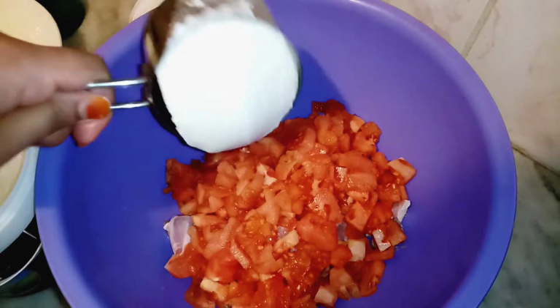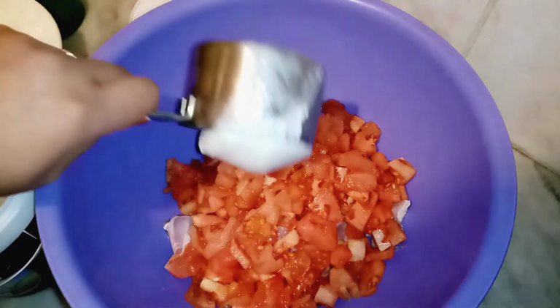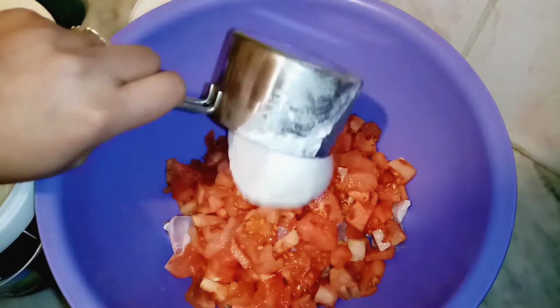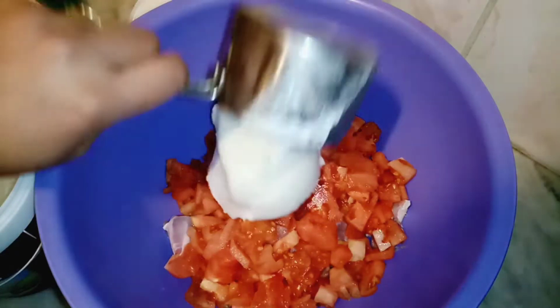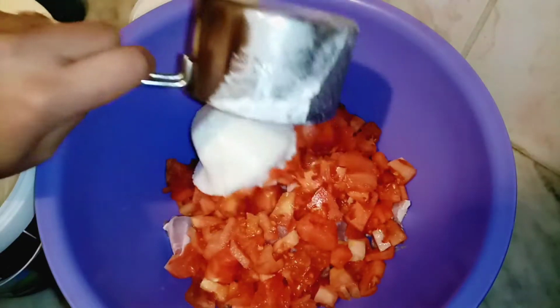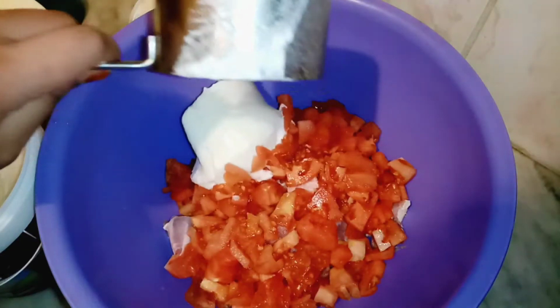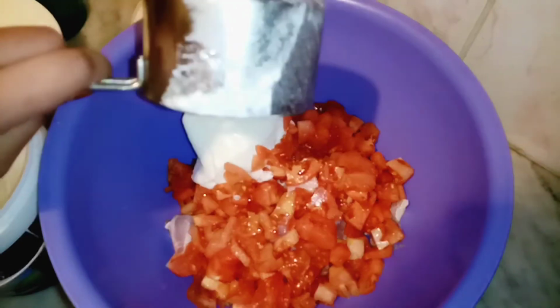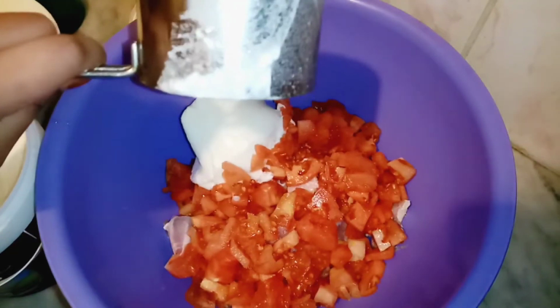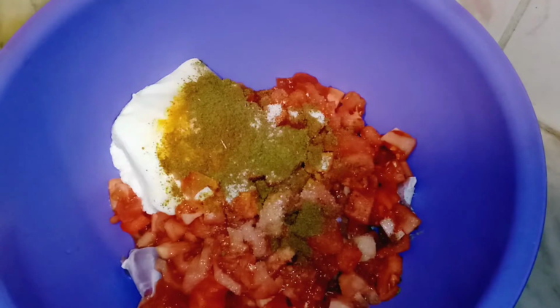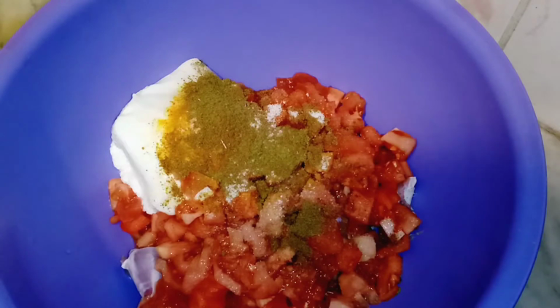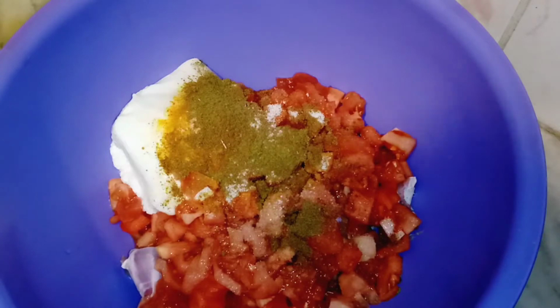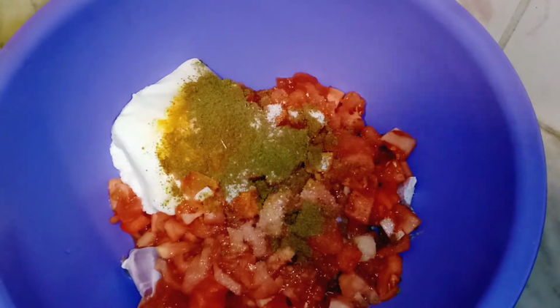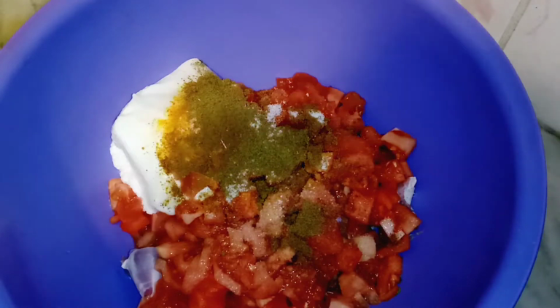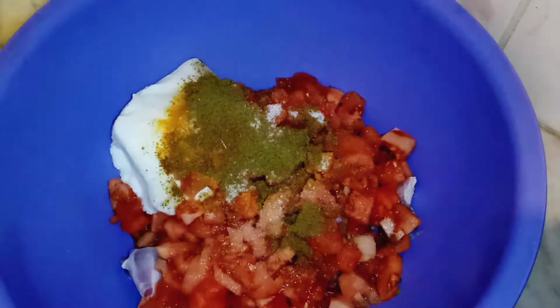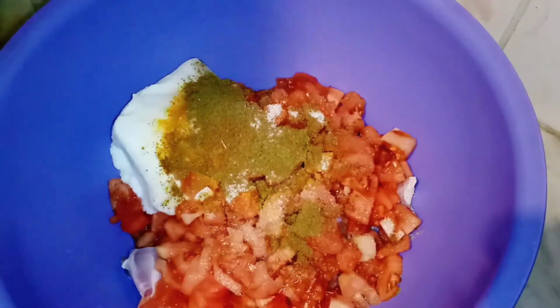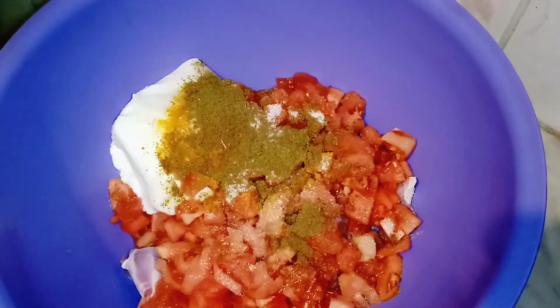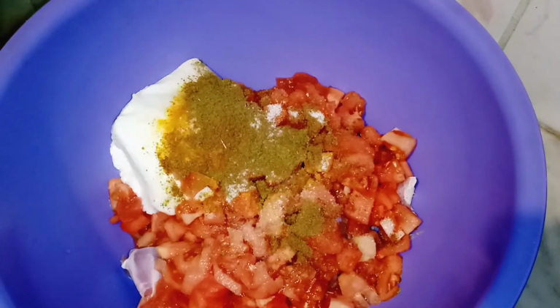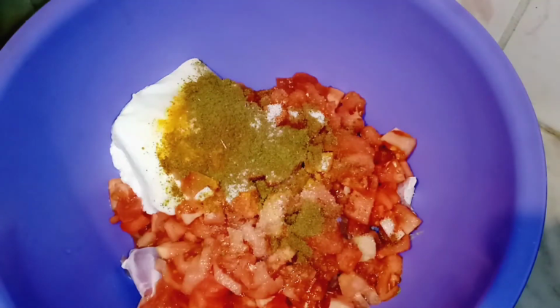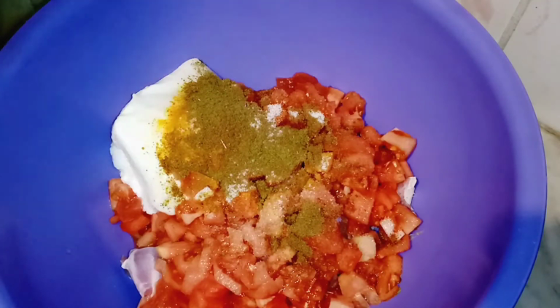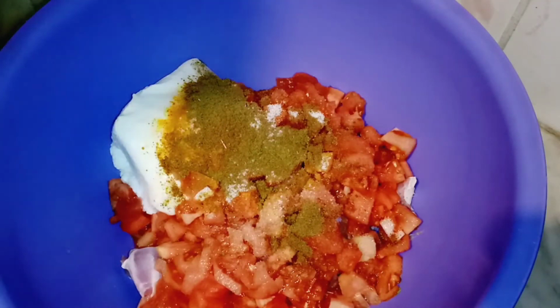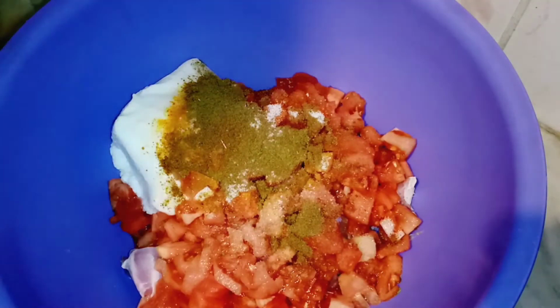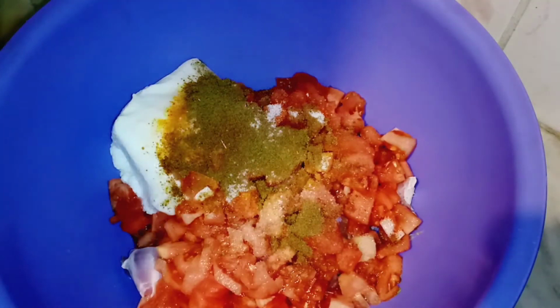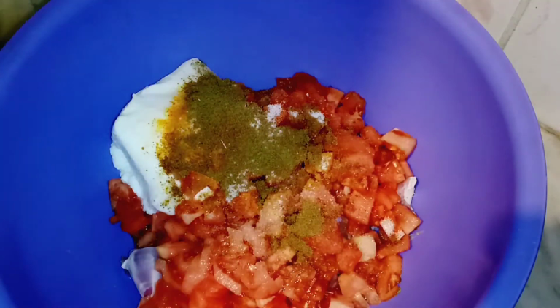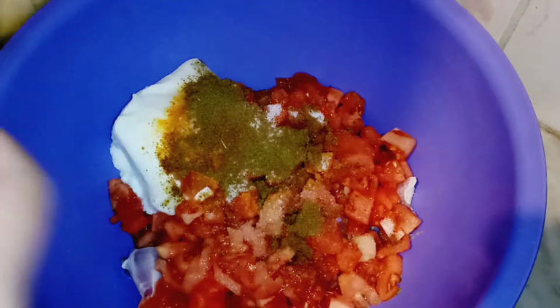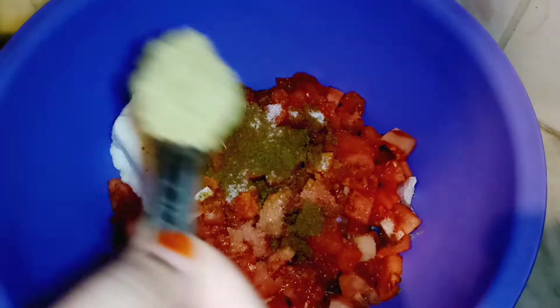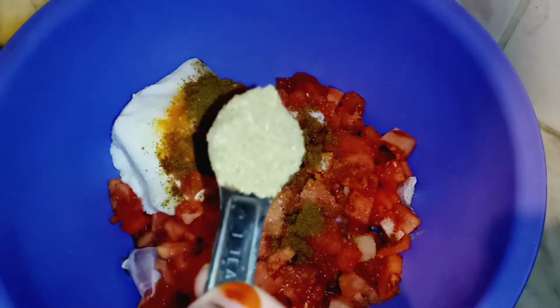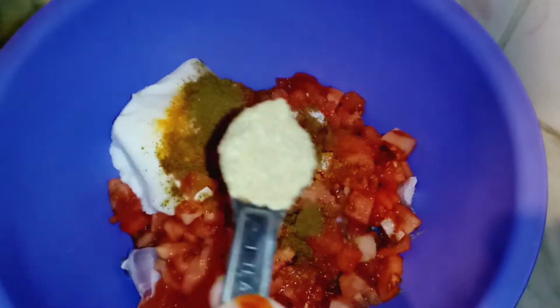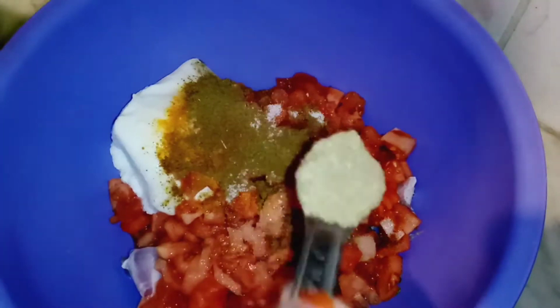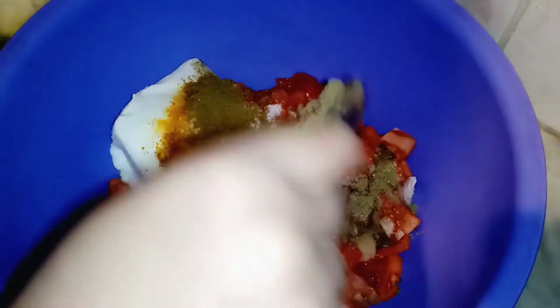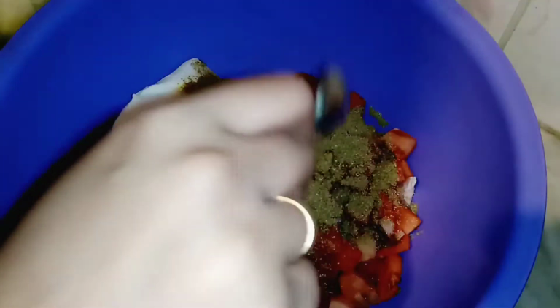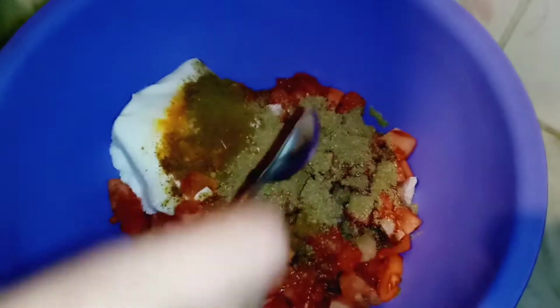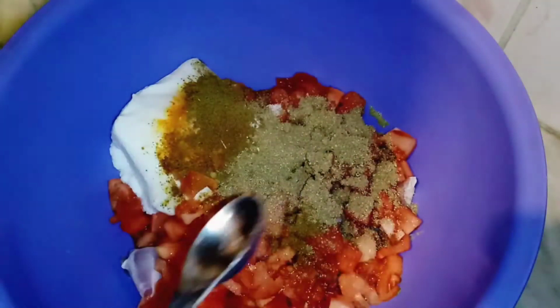I put tomatoes in the marinade — about 3 pieces. I added 1 cup and 1 teaspoon of masala. You can adjust the quantities accordingly.